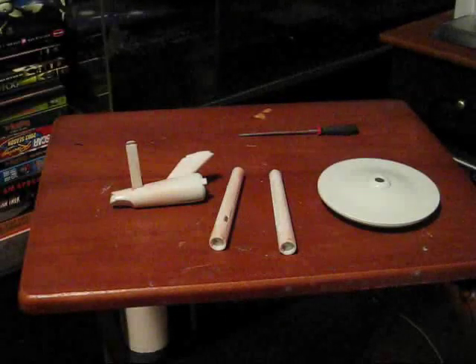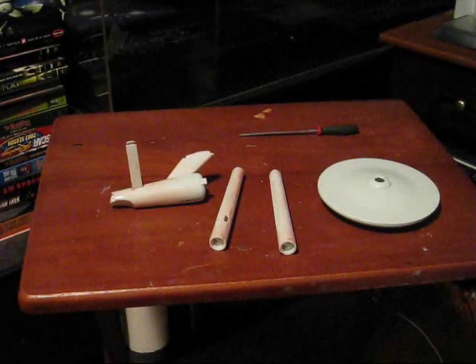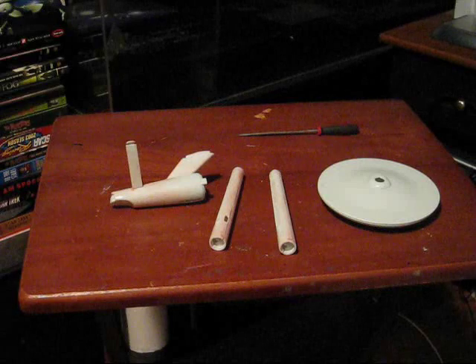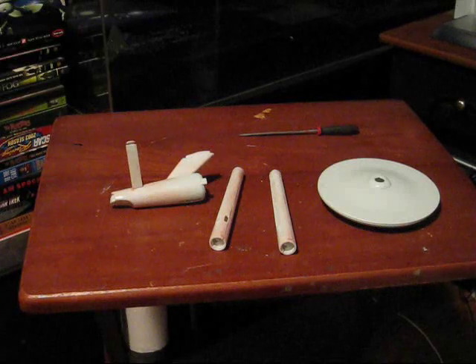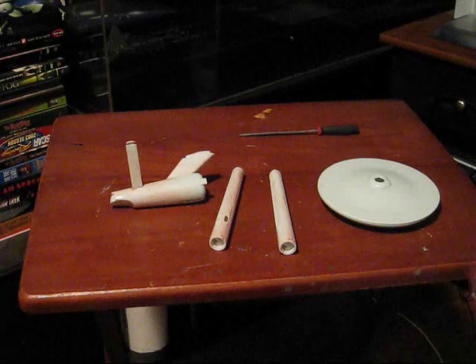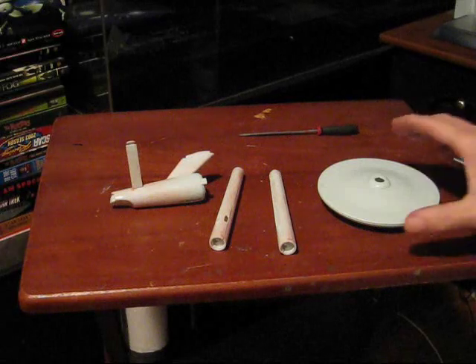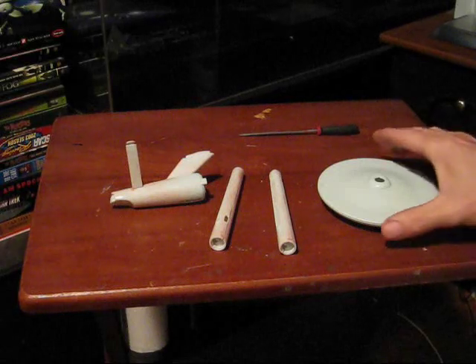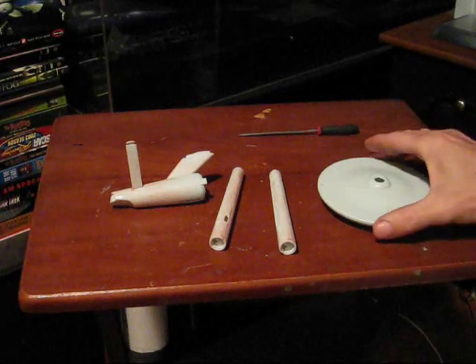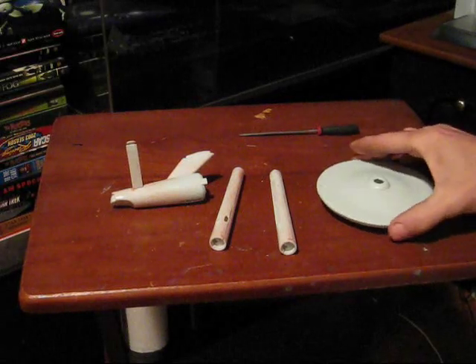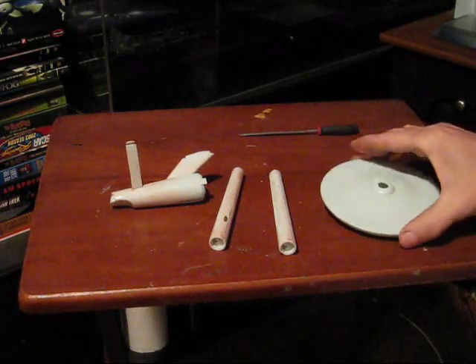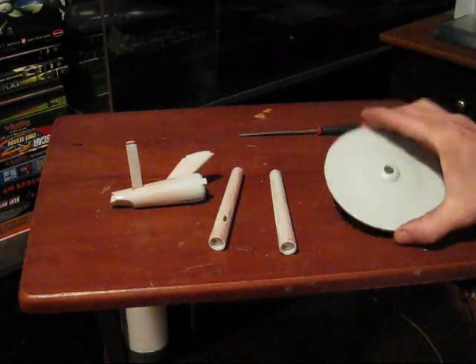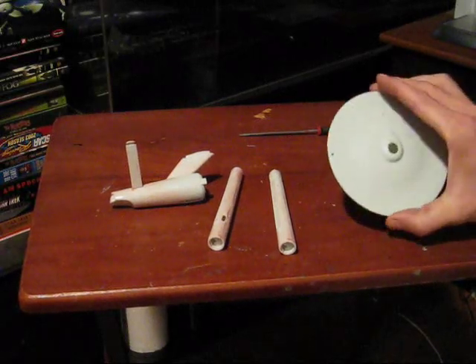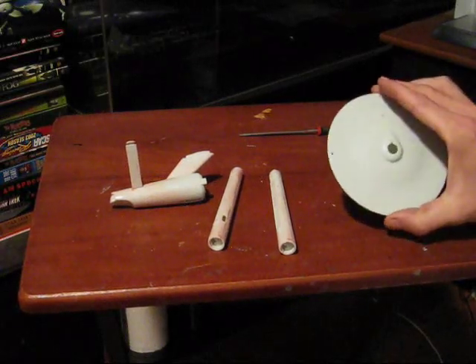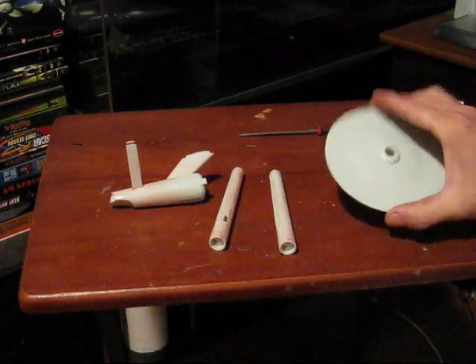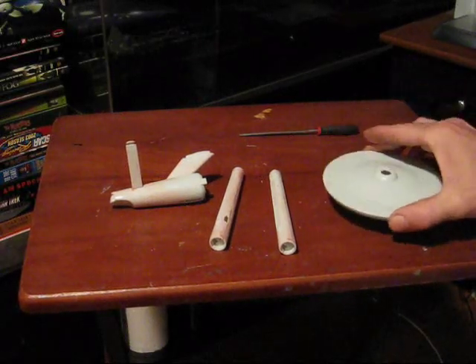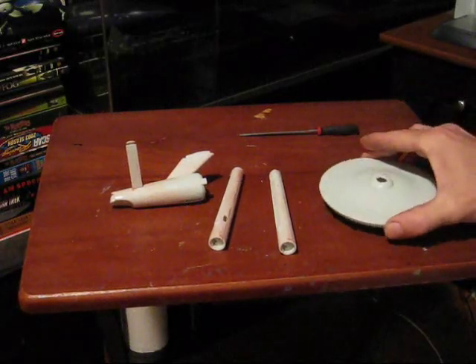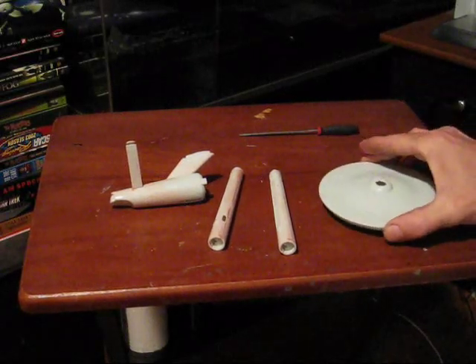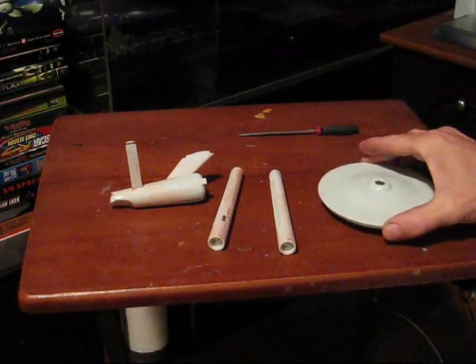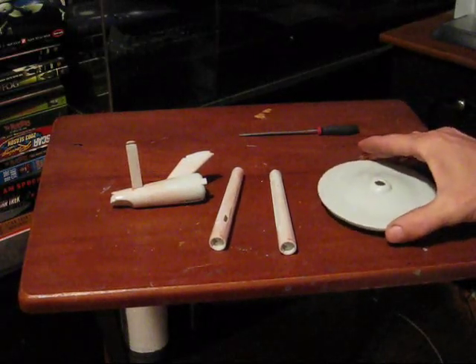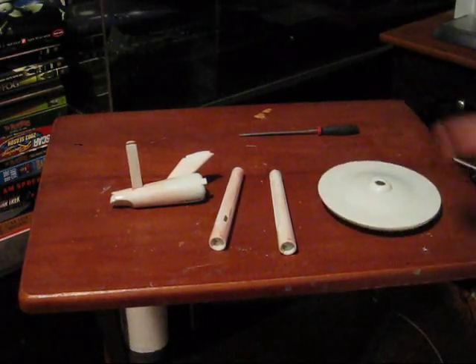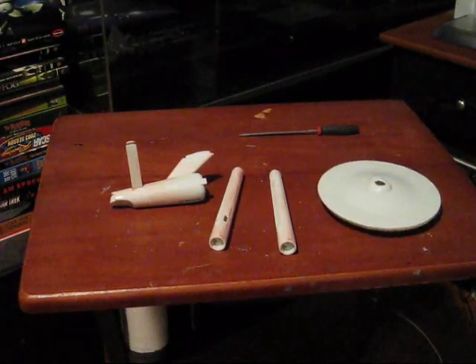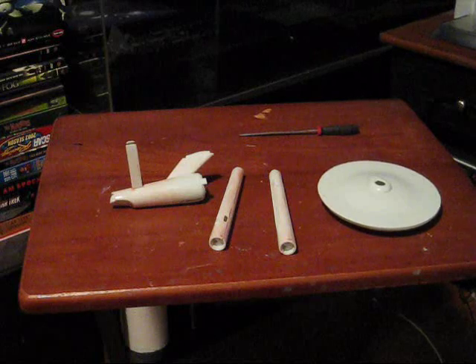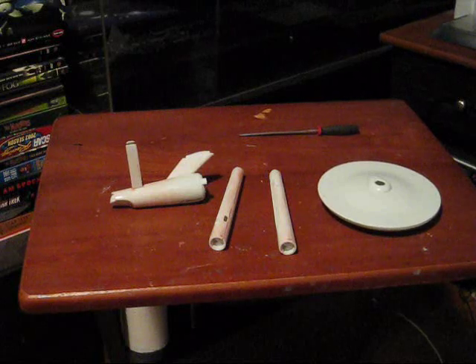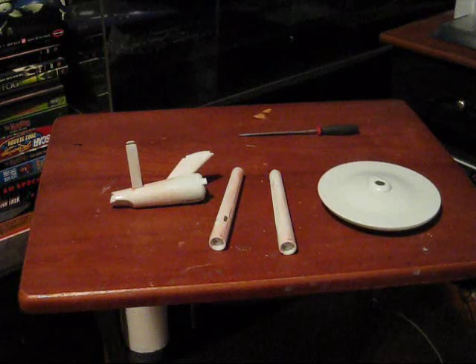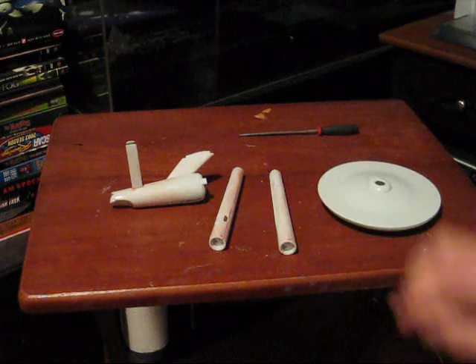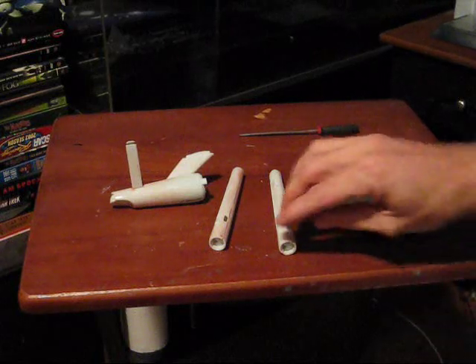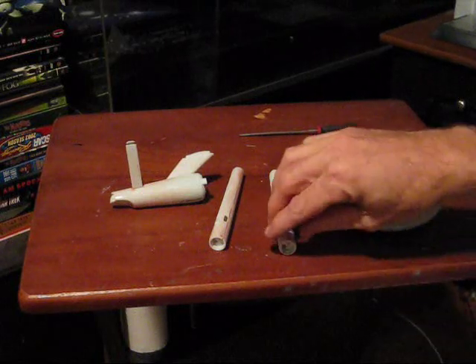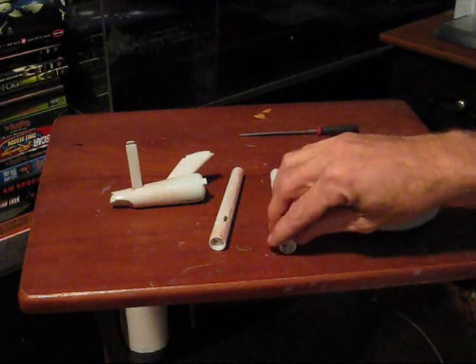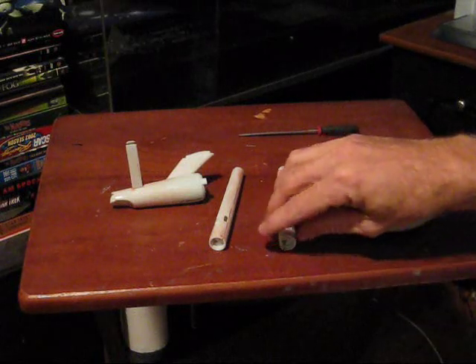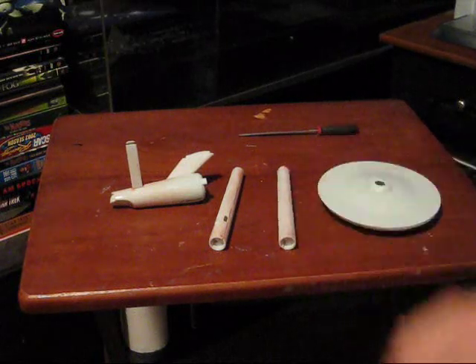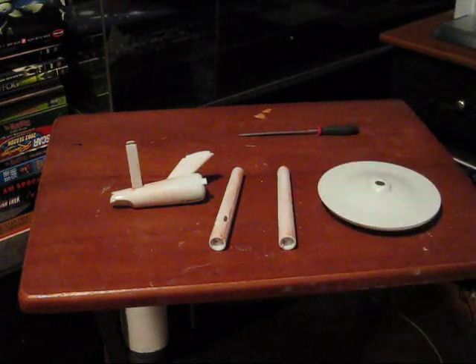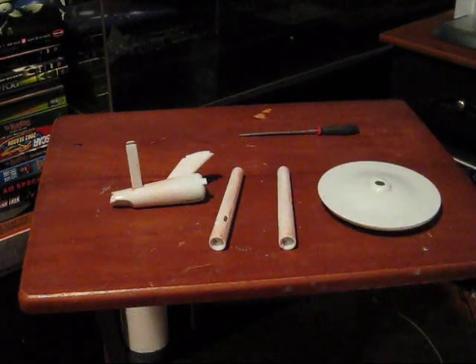Welcome back modelers. Trekworks here again with our continuing build of the Polar Lights 1/1000 scale classic Enterprise snap-fit kit.